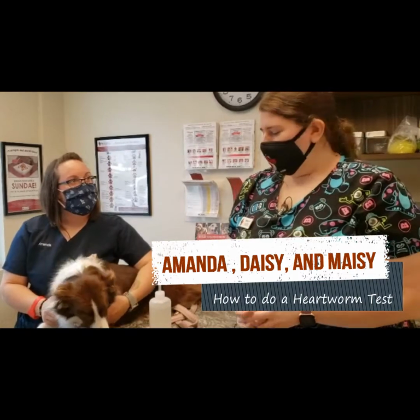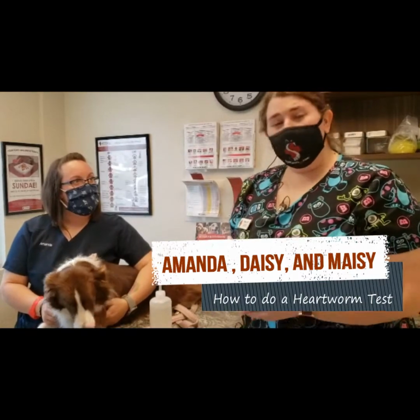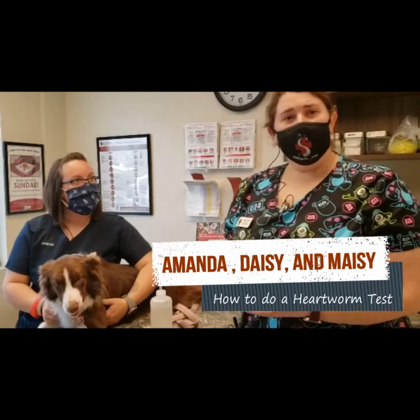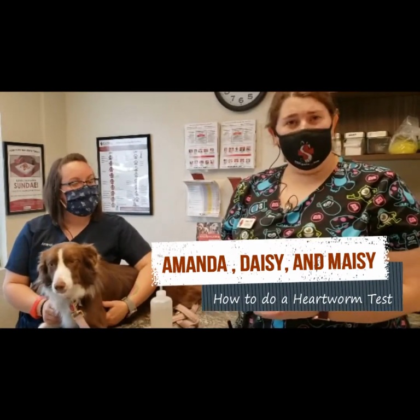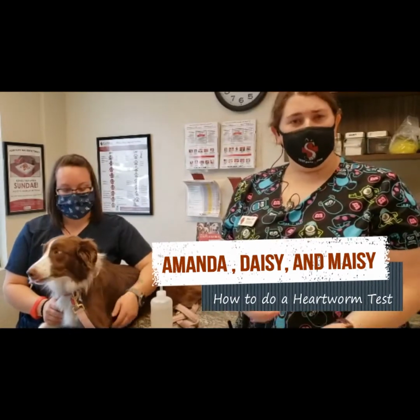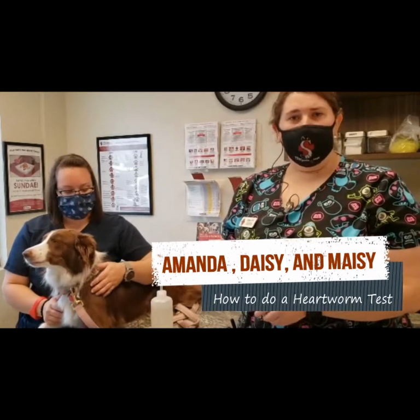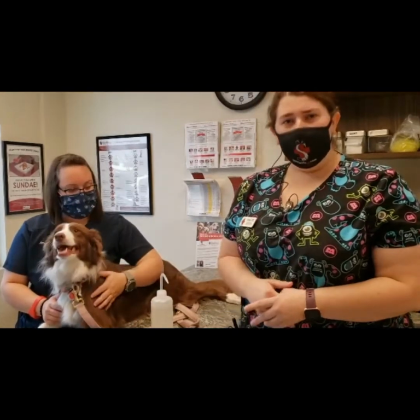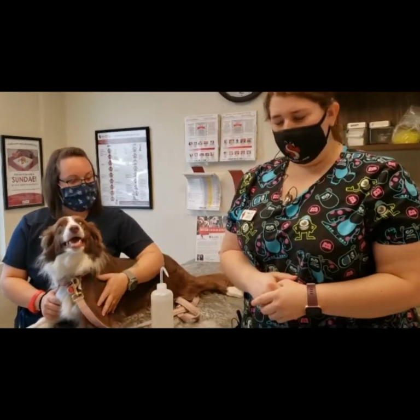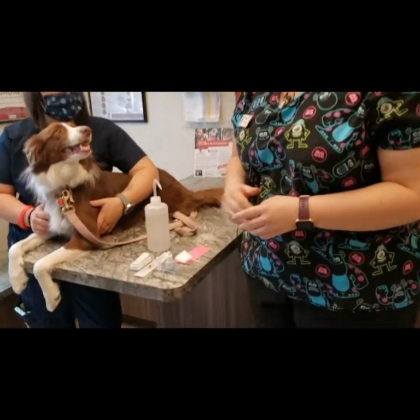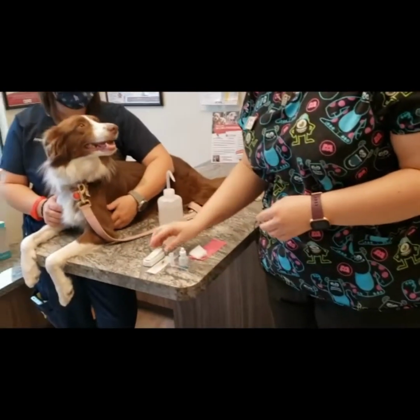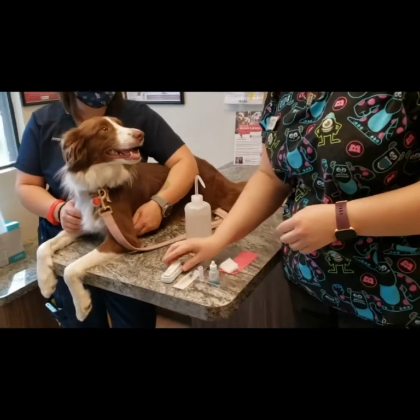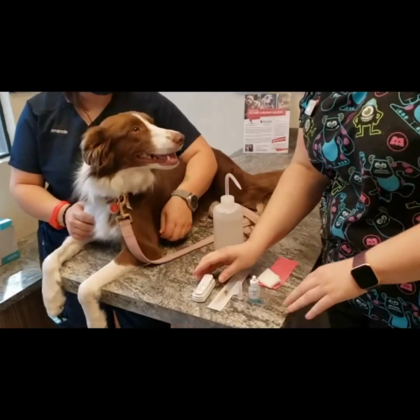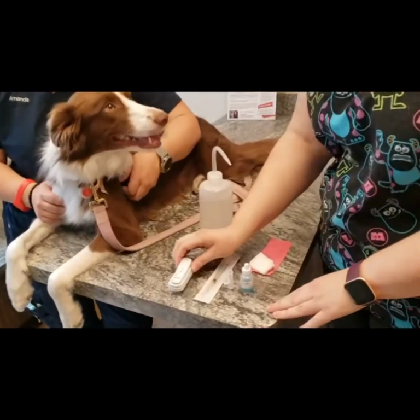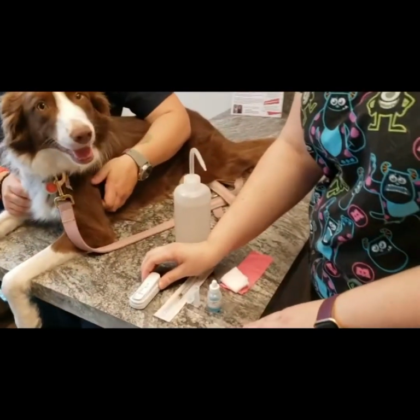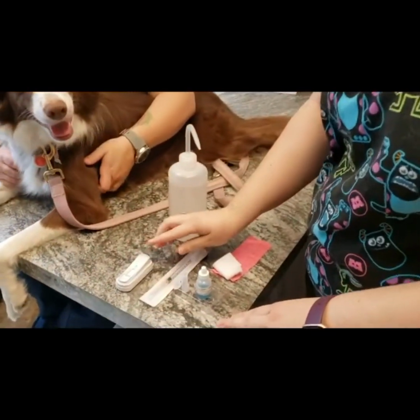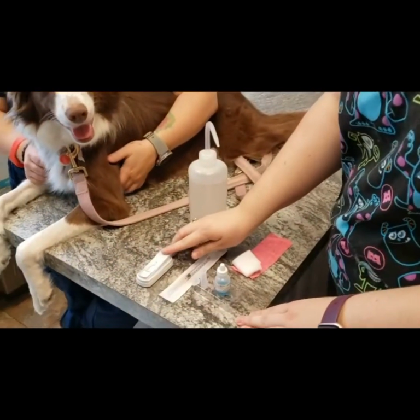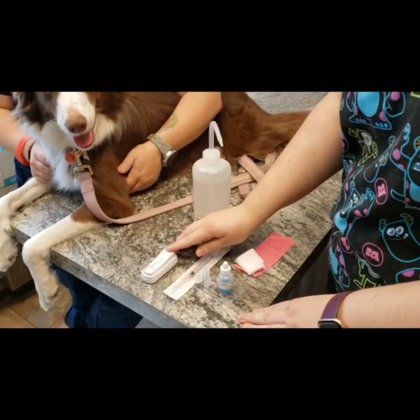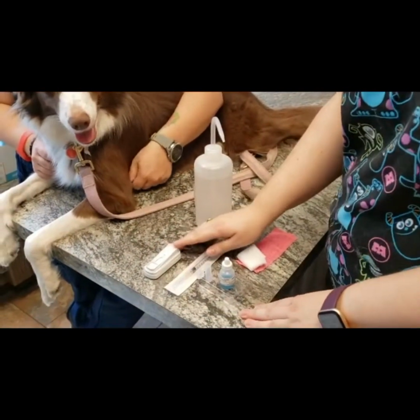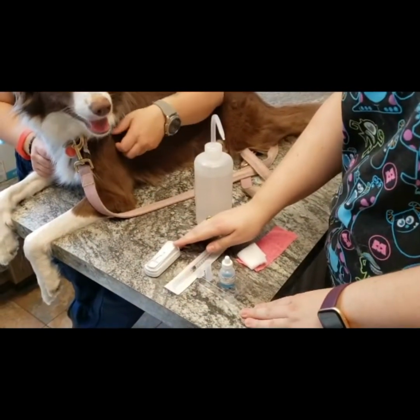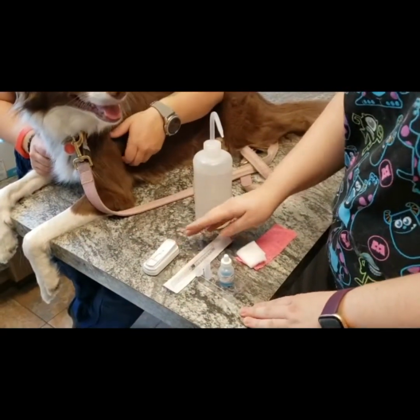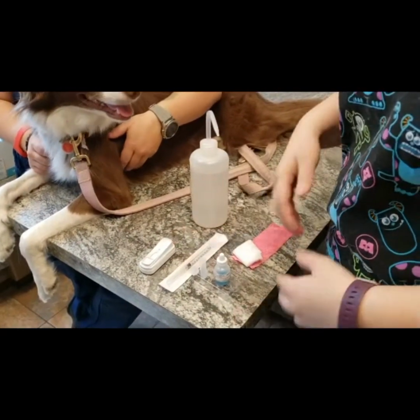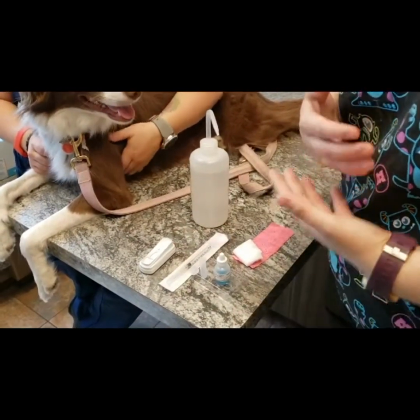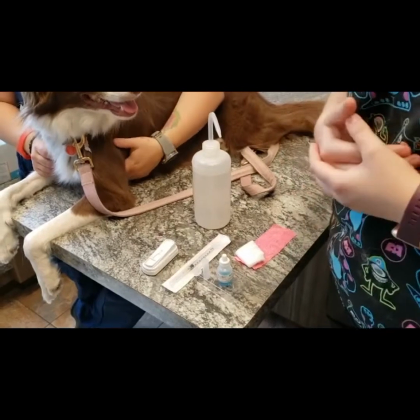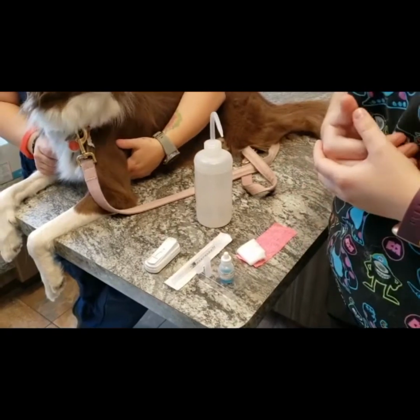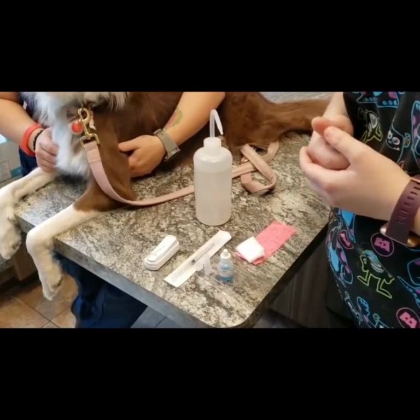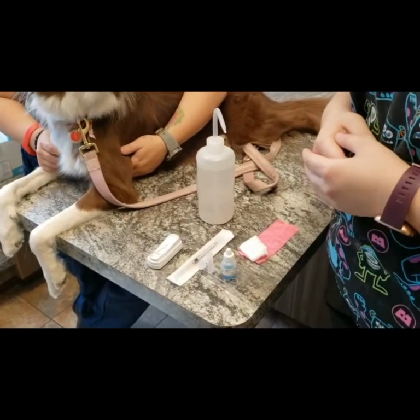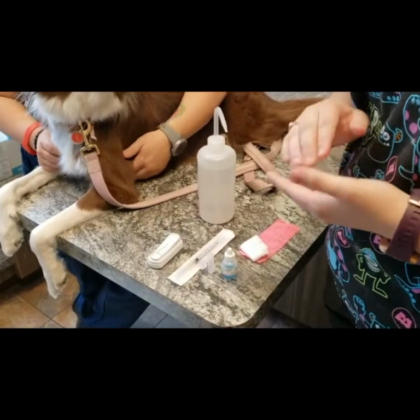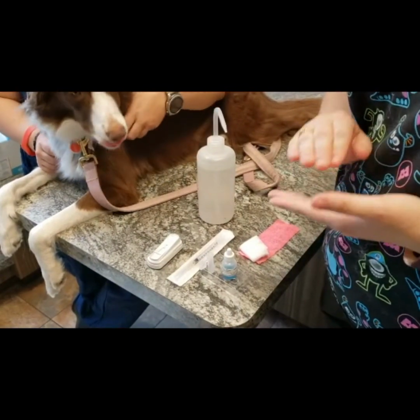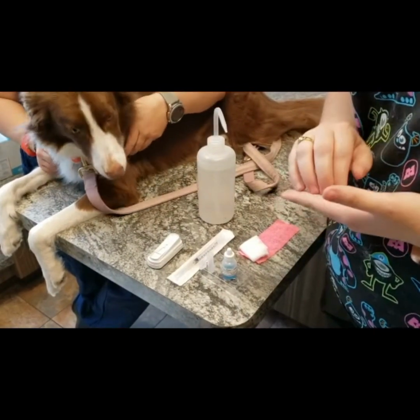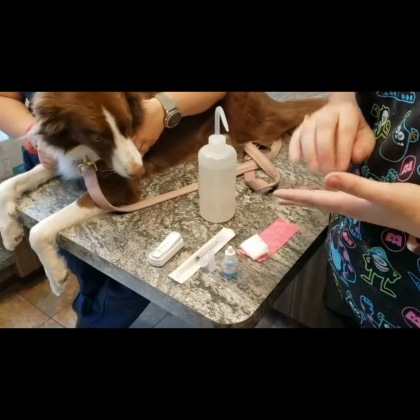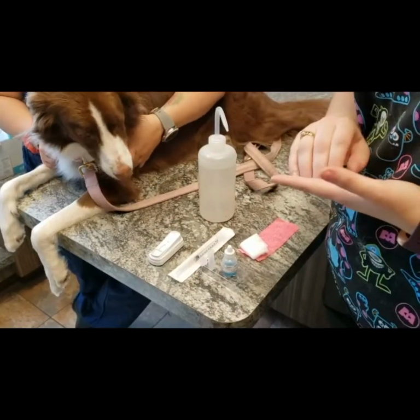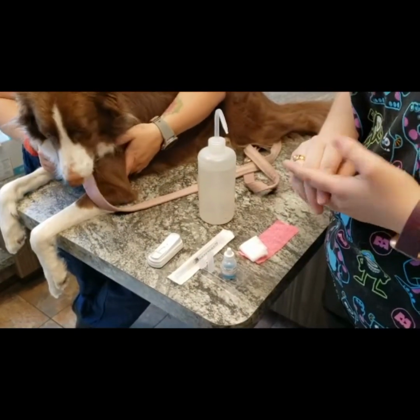There are a few things that we need when we draw our blood for our heartworm test. The first thing is our SNAP test. This test takes about 10 minutes to run, and it's going to test for a couple of different things — heartworm as well as different tick-borne diseases.